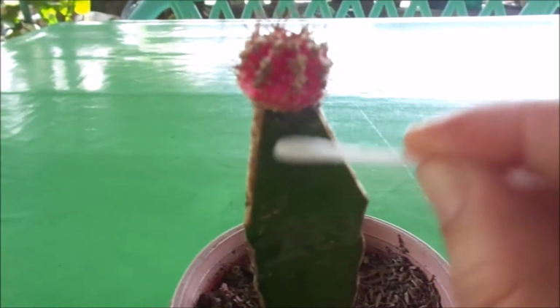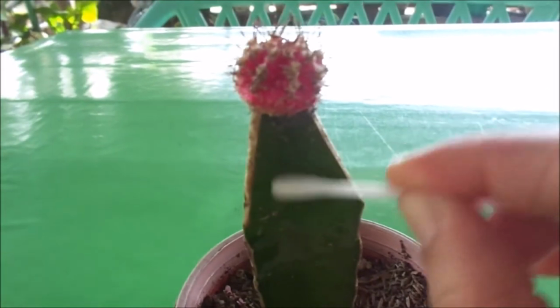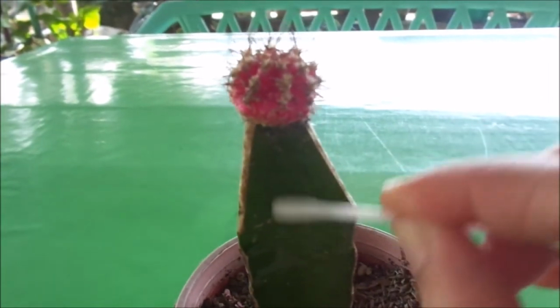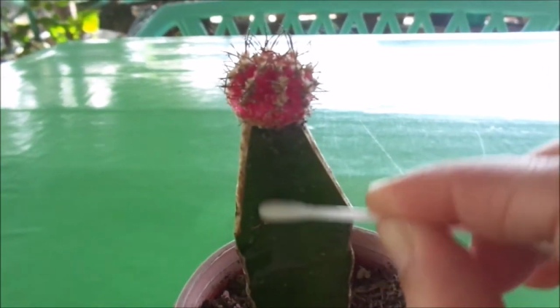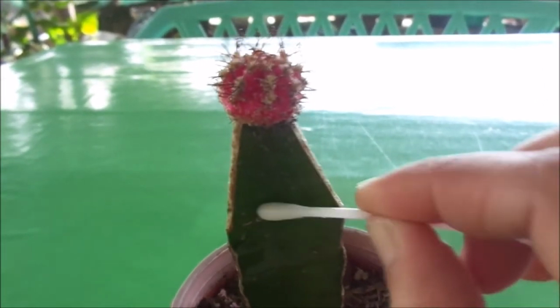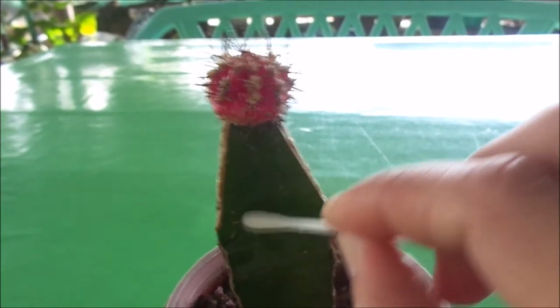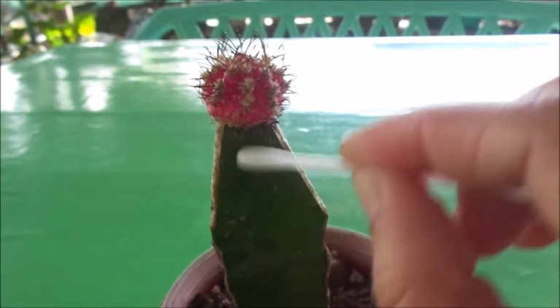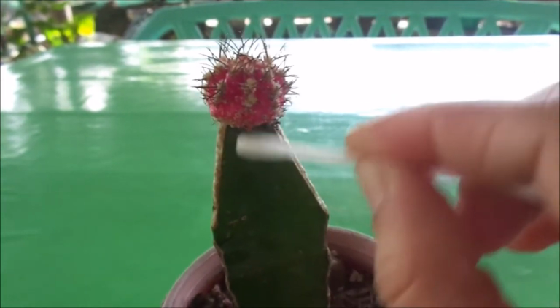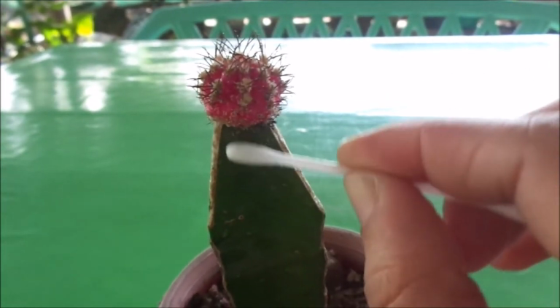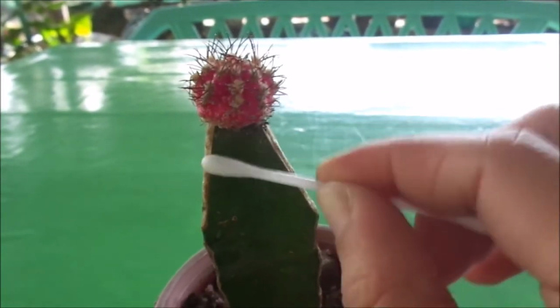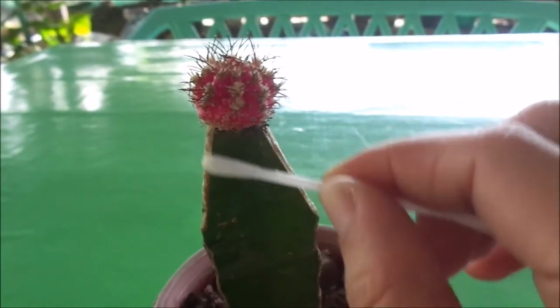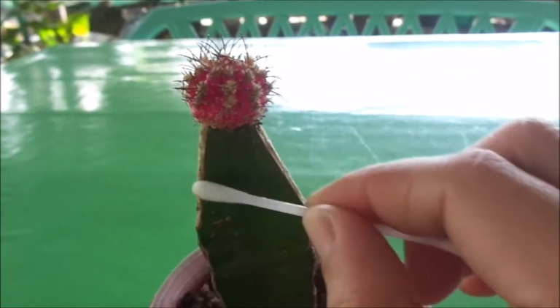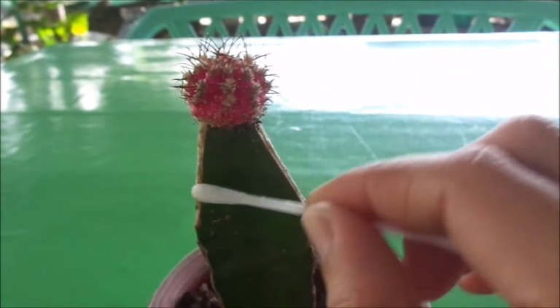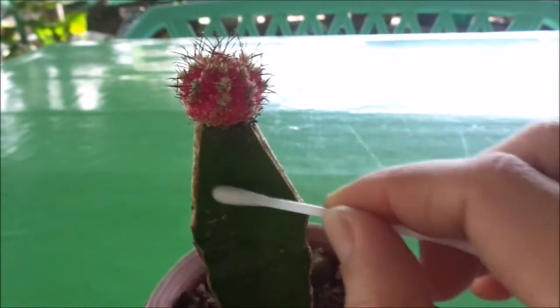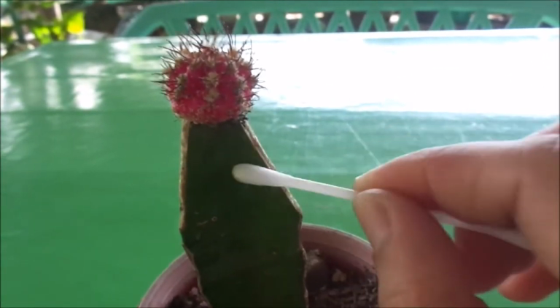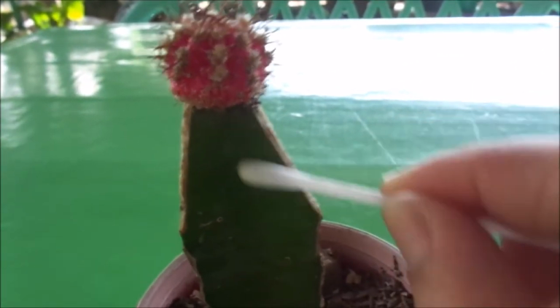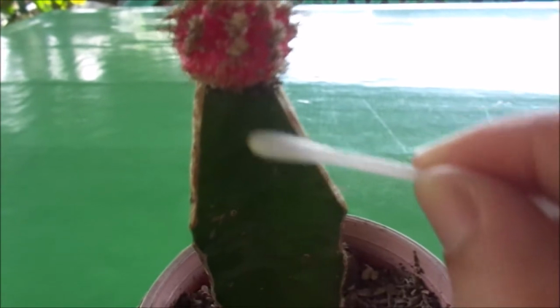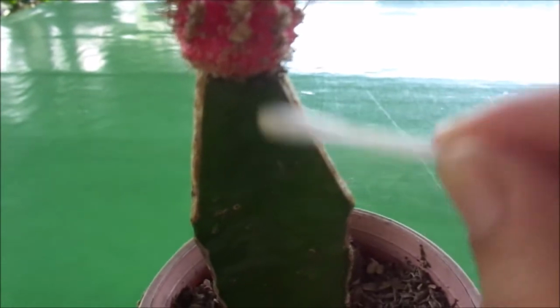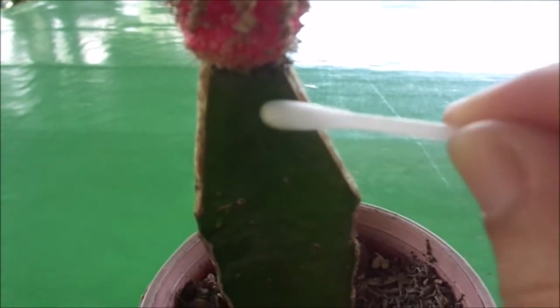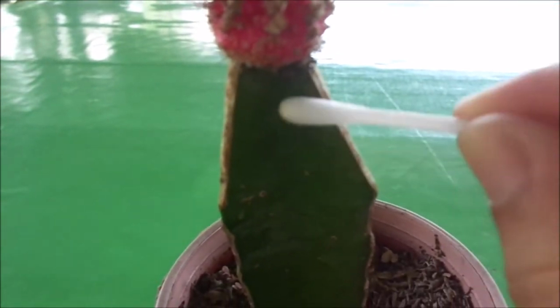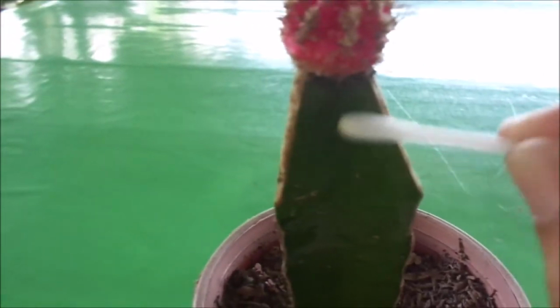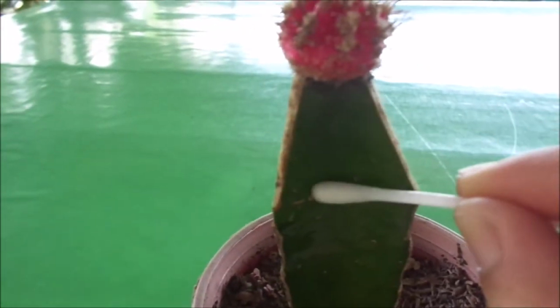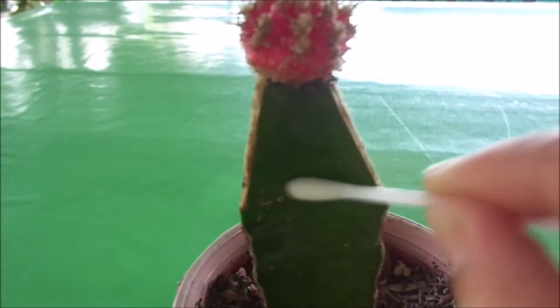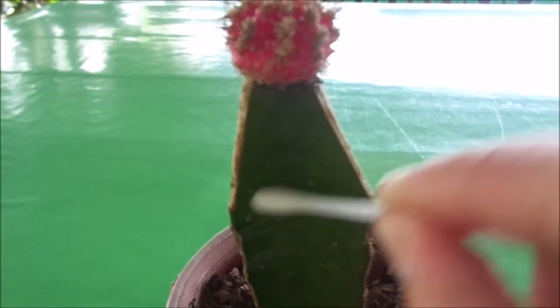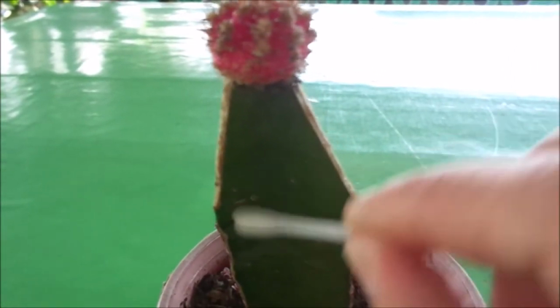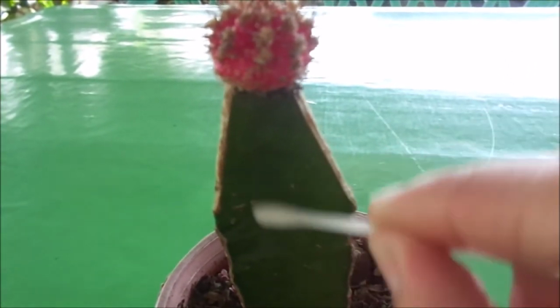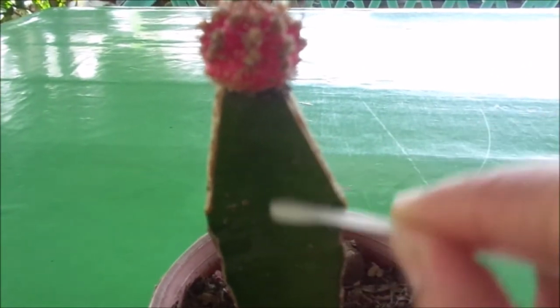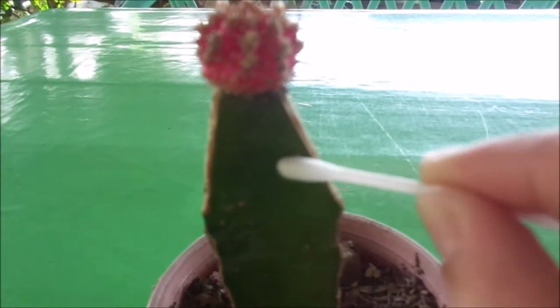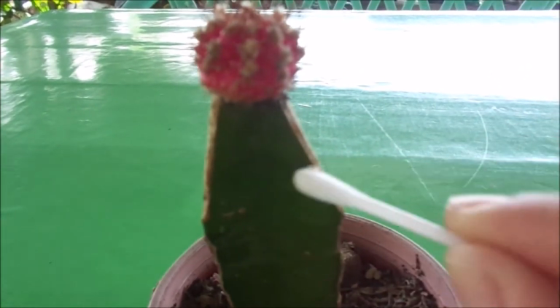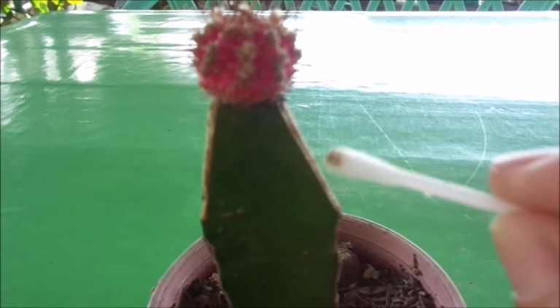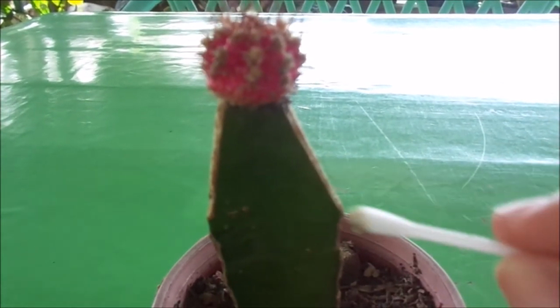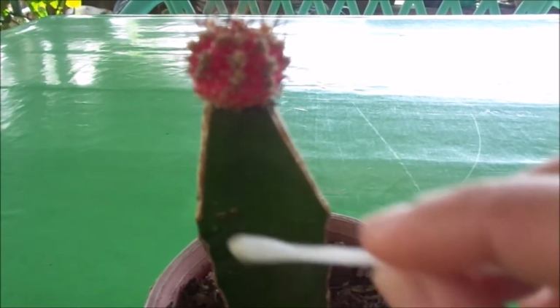I hope you could see it with the camera. It's not really that clear but I am able to remove some scales and some bugs using this.